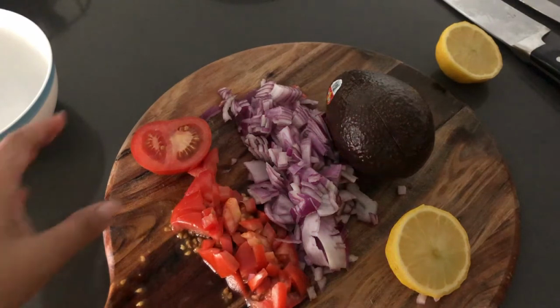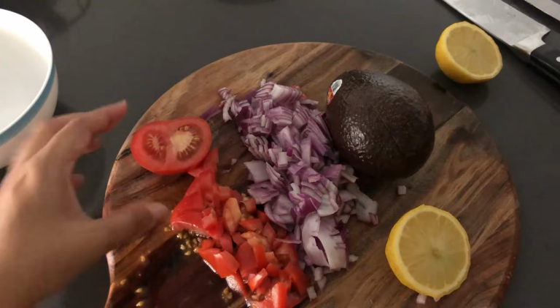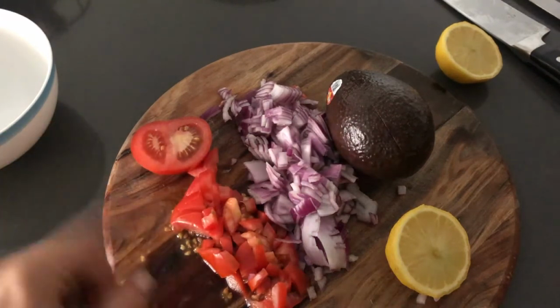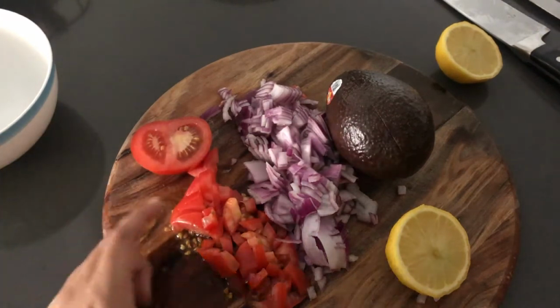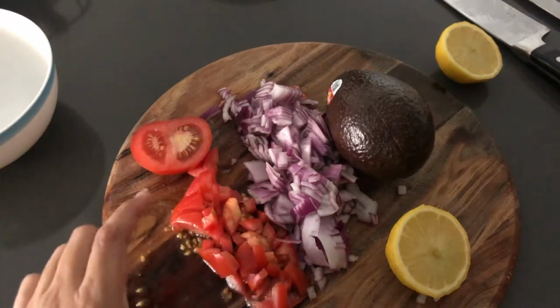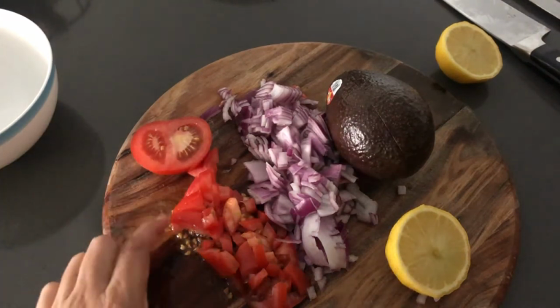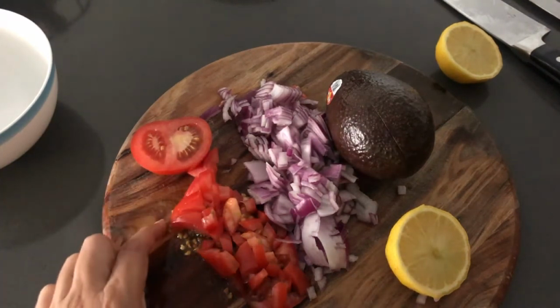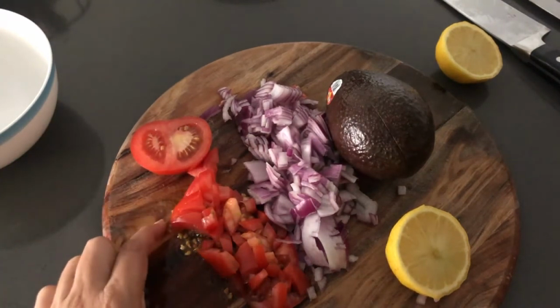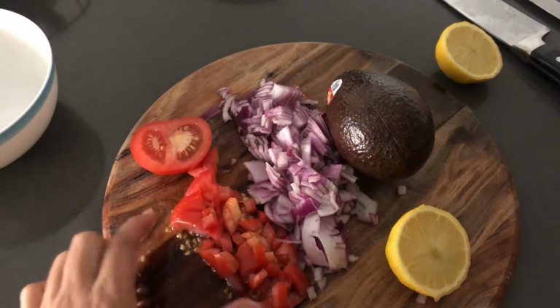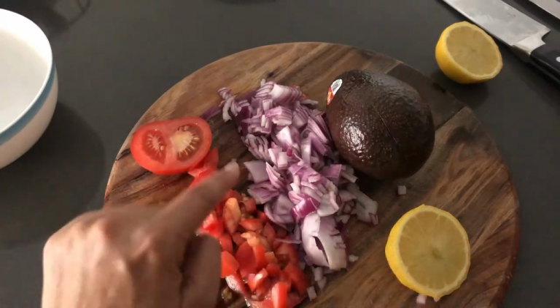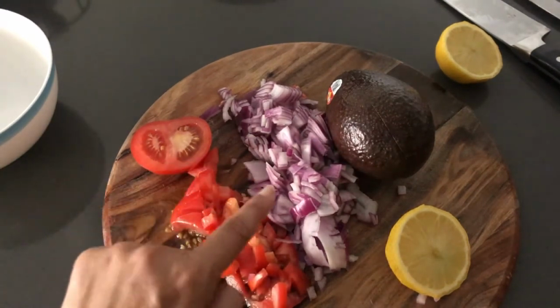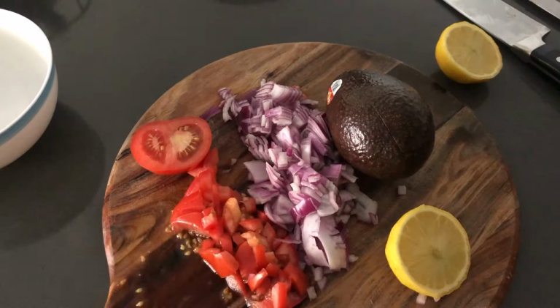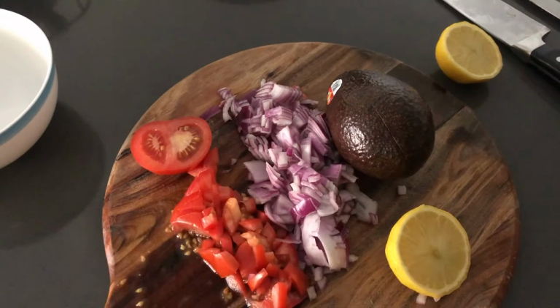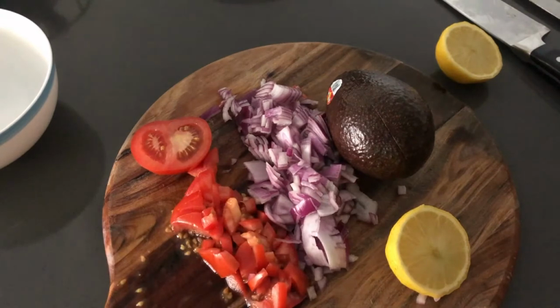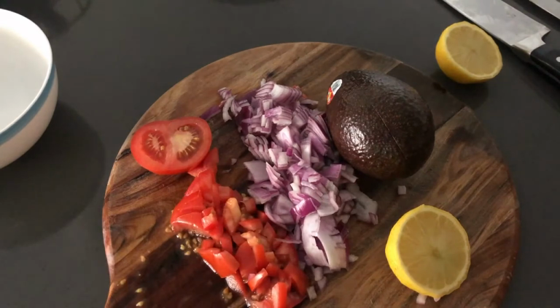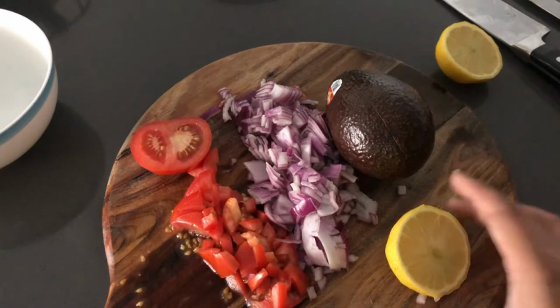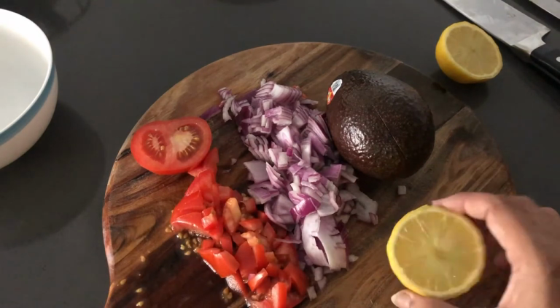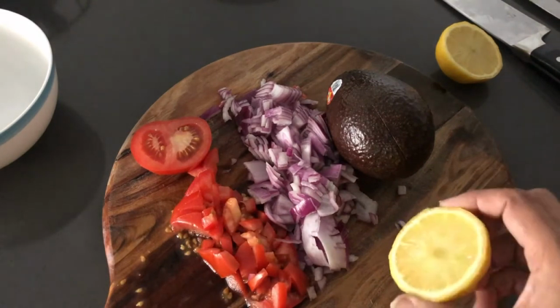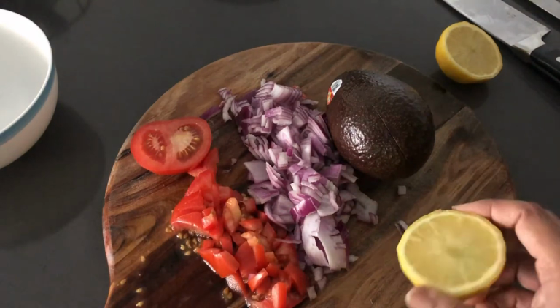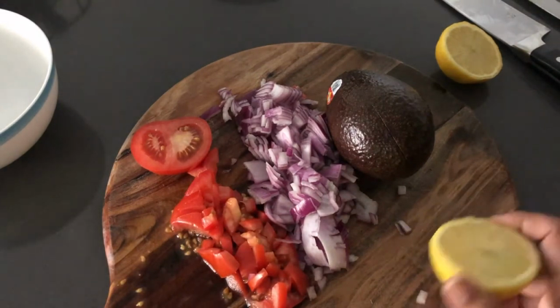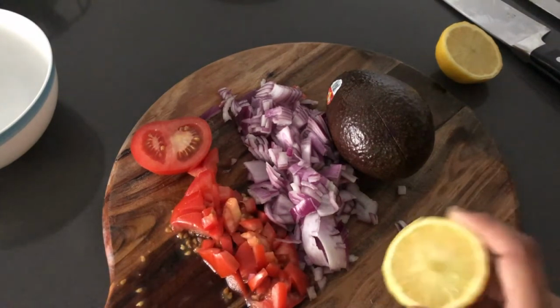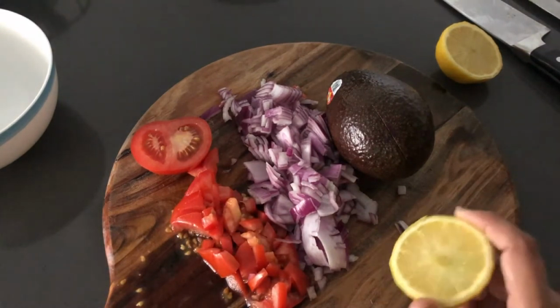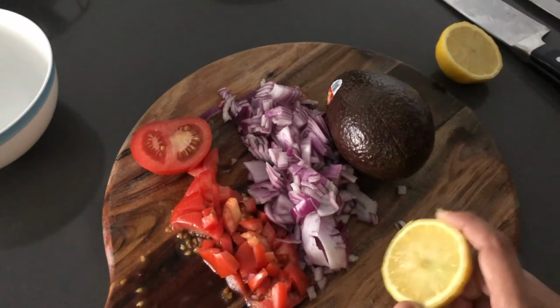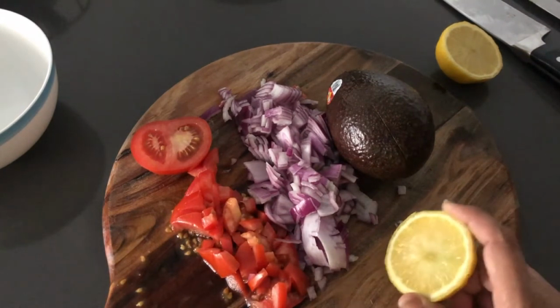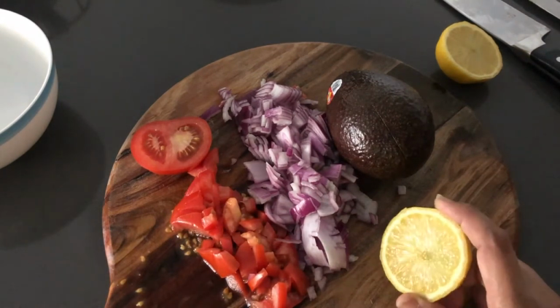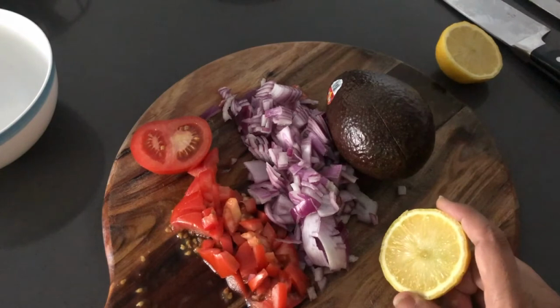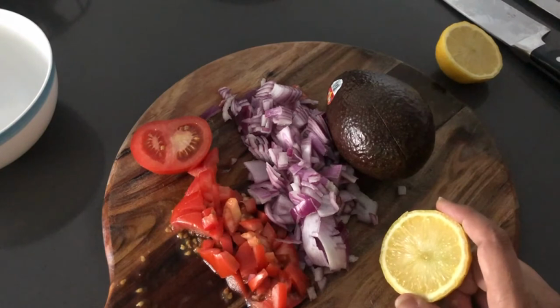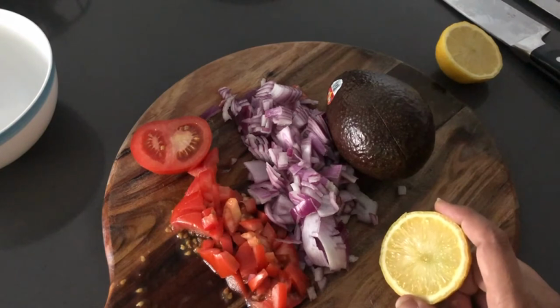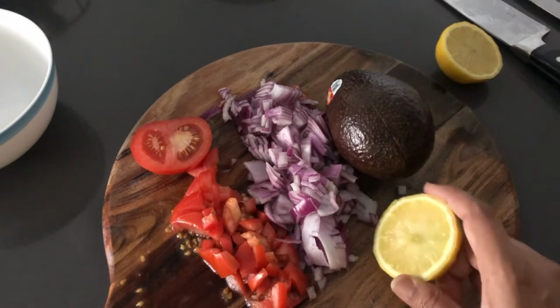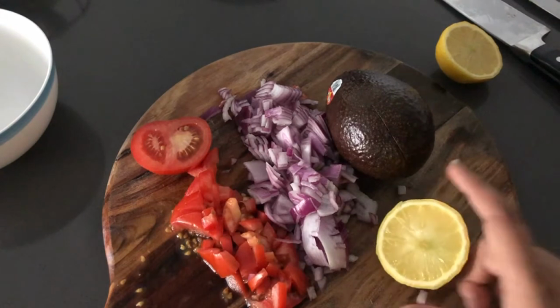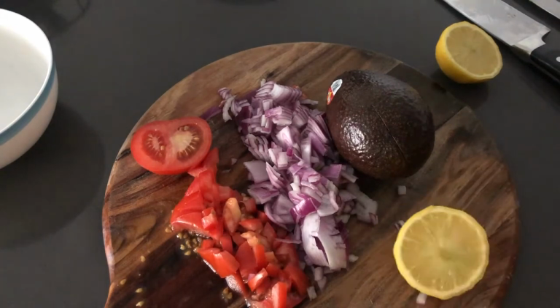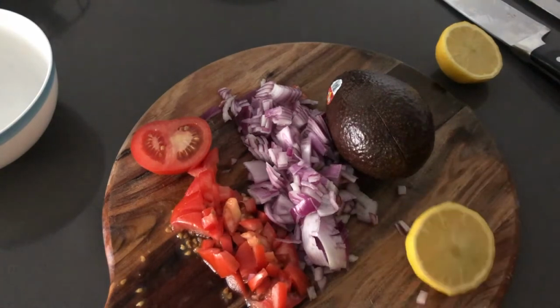We are going to use two tomatoes and cut the onion. Put half a lemon and half a lemon, and squeeze it.